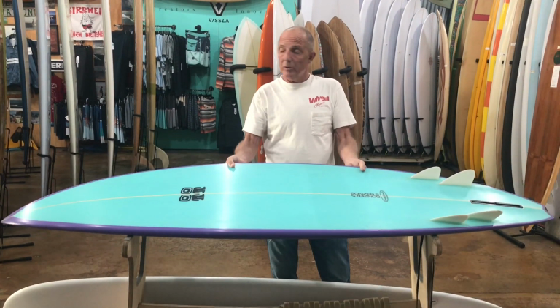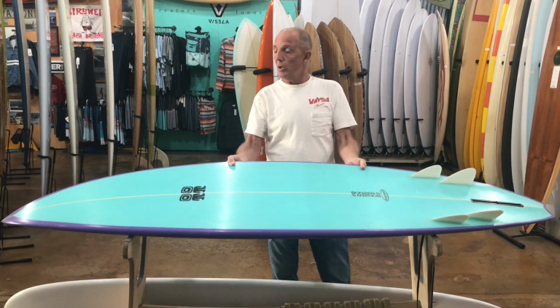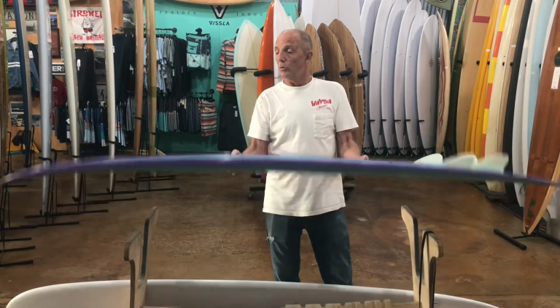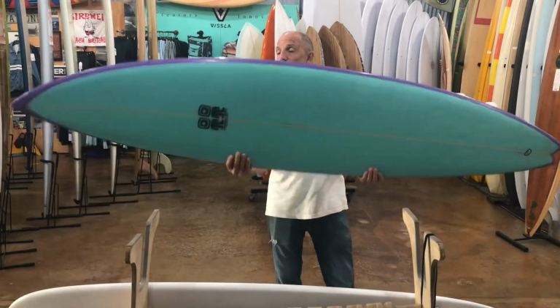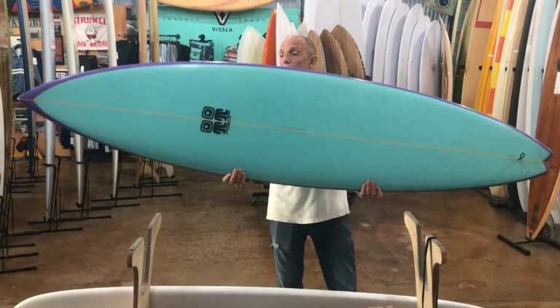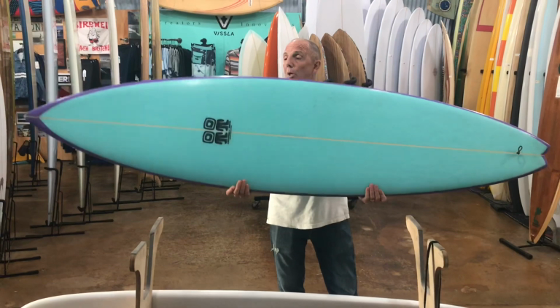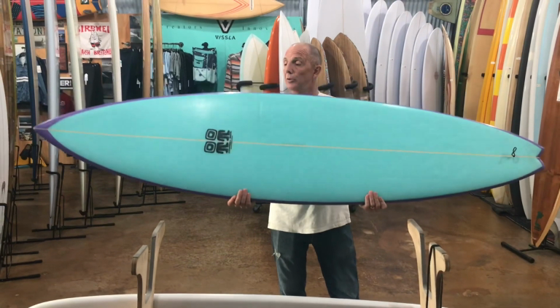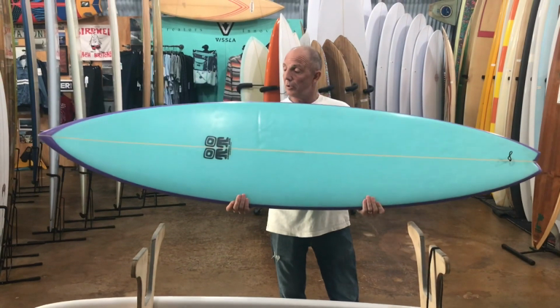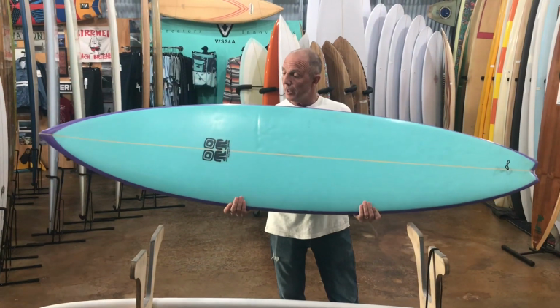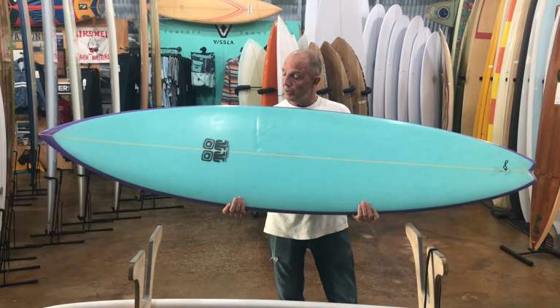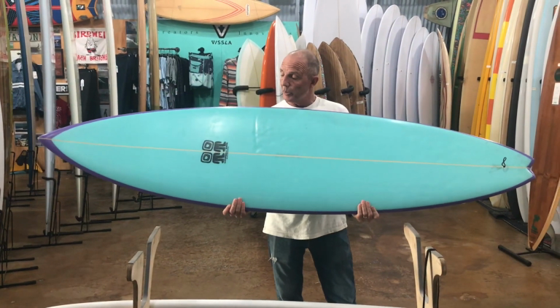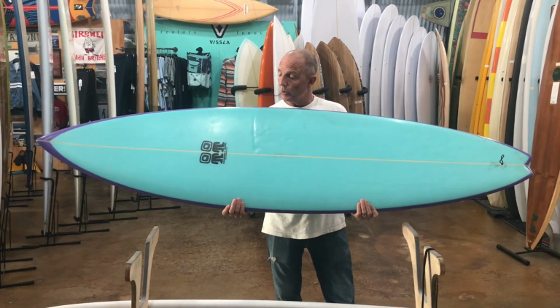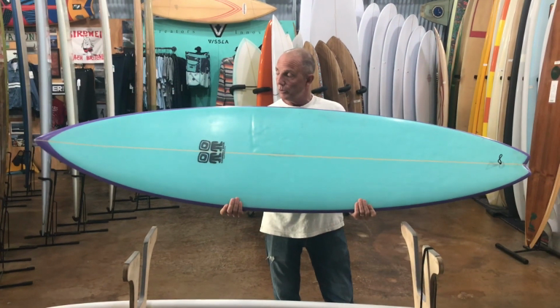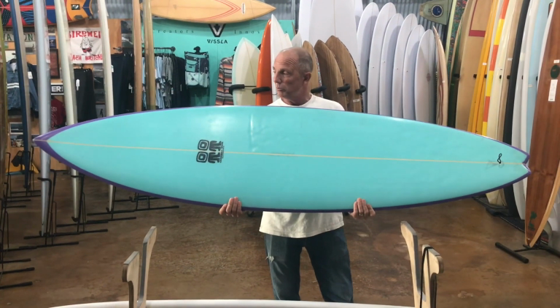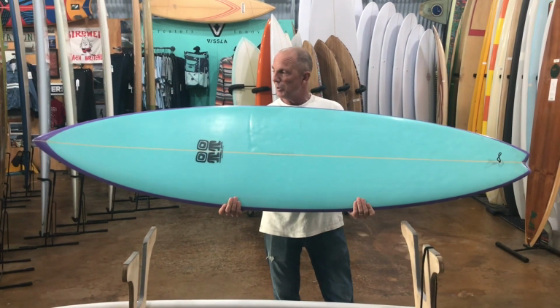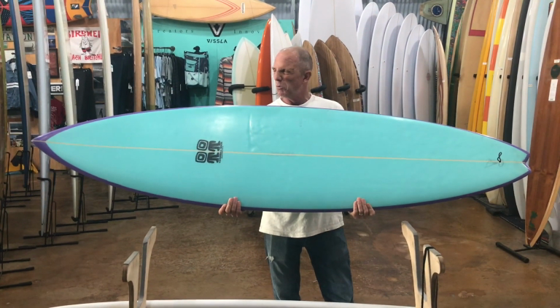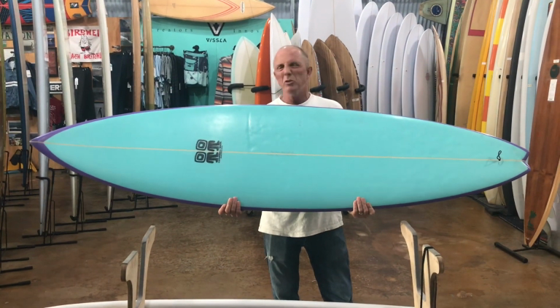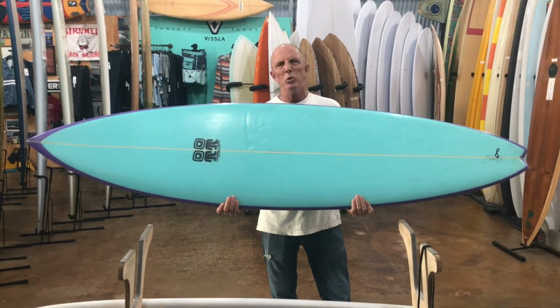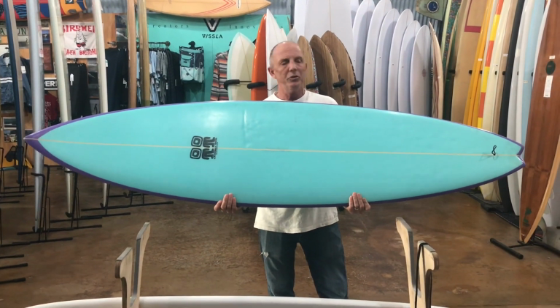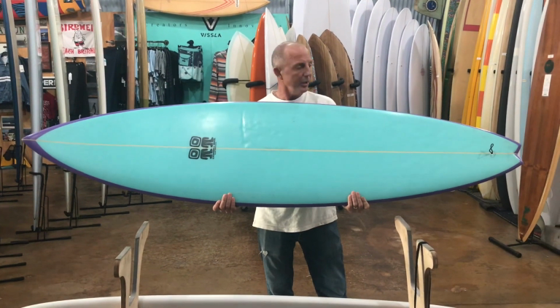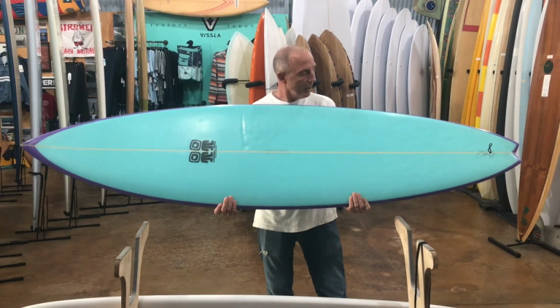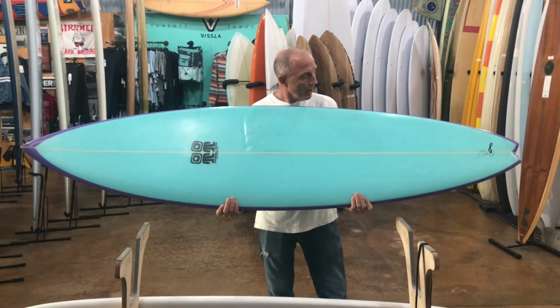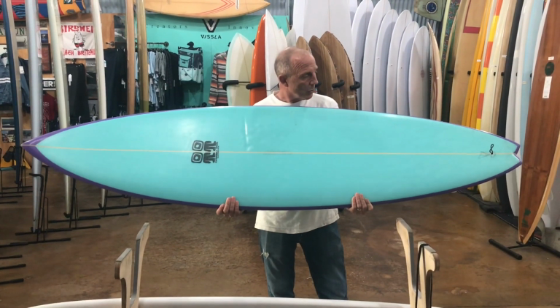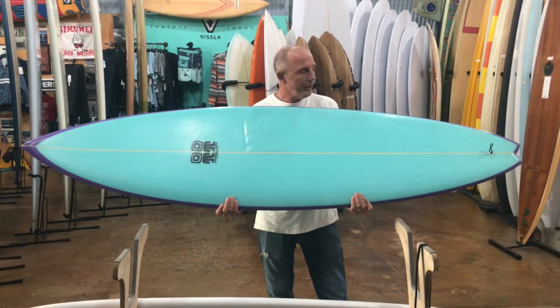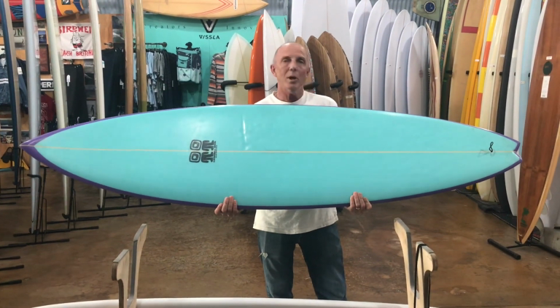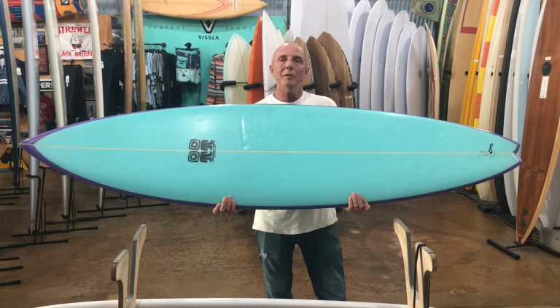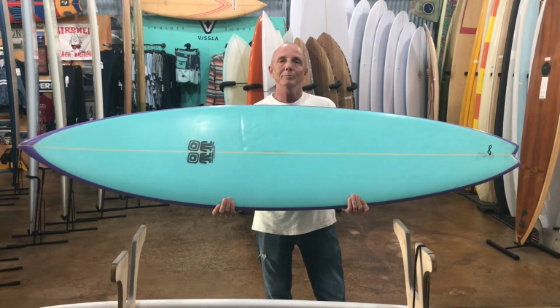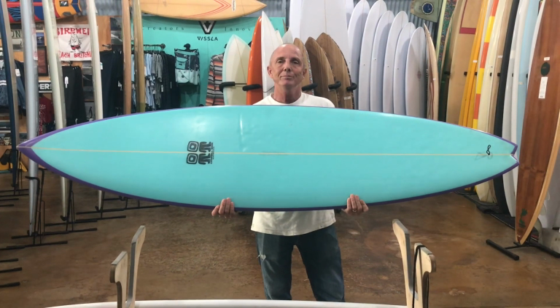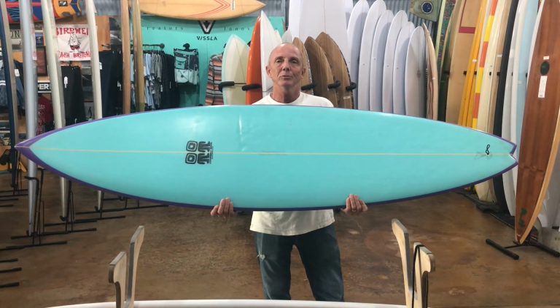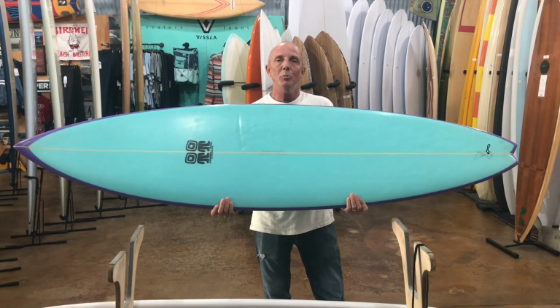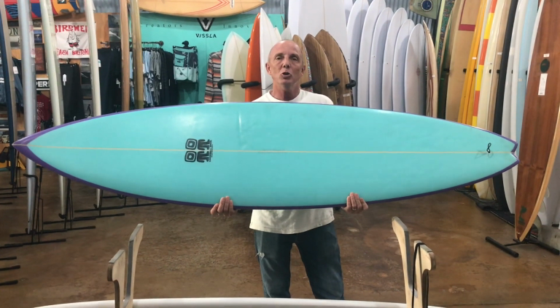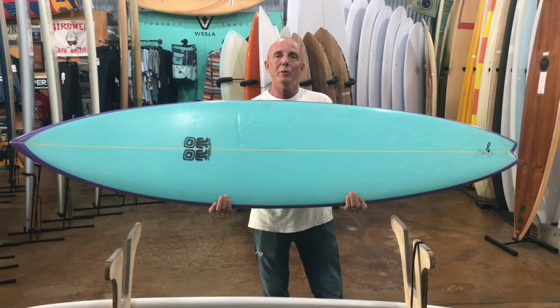I'll ride it in the next day or two because the surf is kind of pumping. There you go — seven-foot bonzer, nineteen and three-quarters wide, probably two and three-quarters thick. Stick's ready to rock. Hope you enjoyed it.